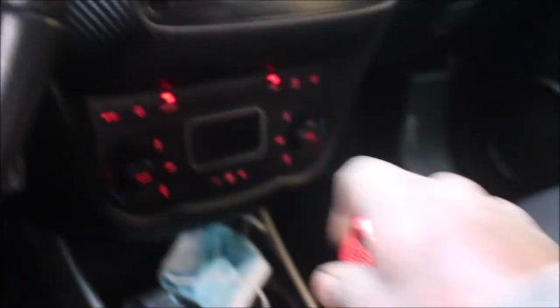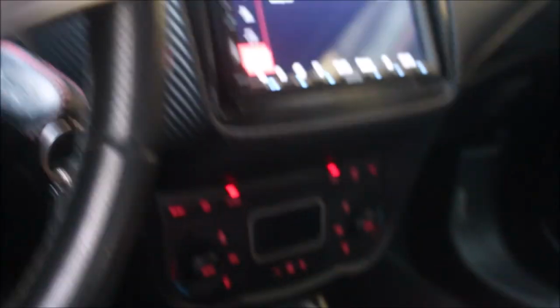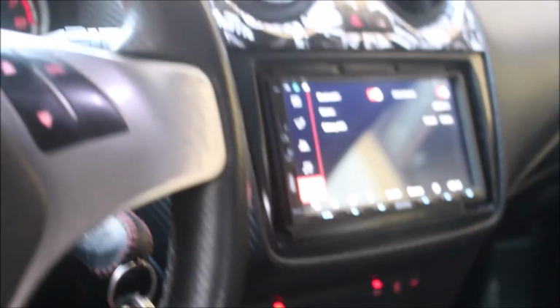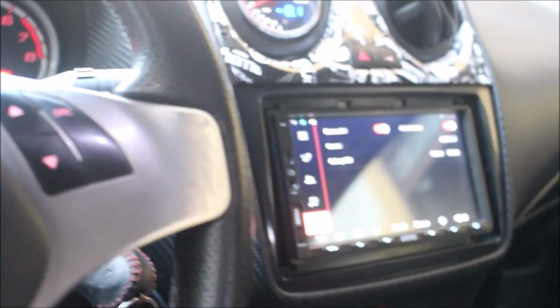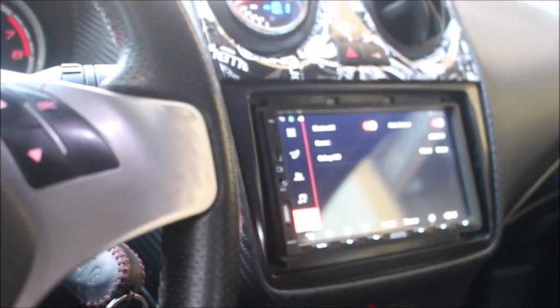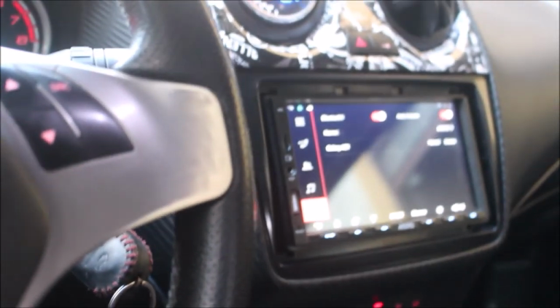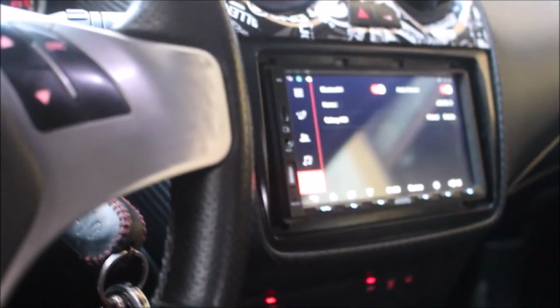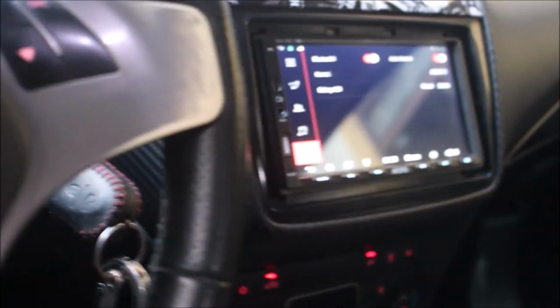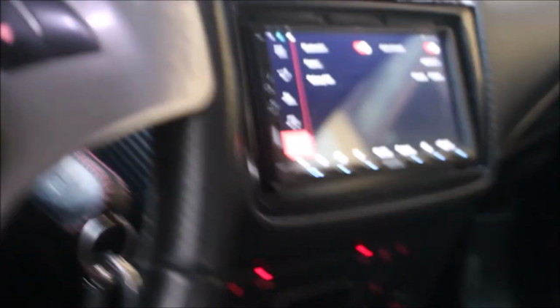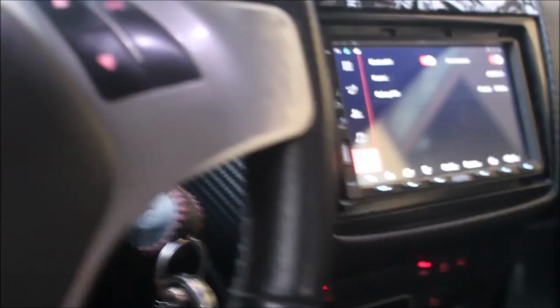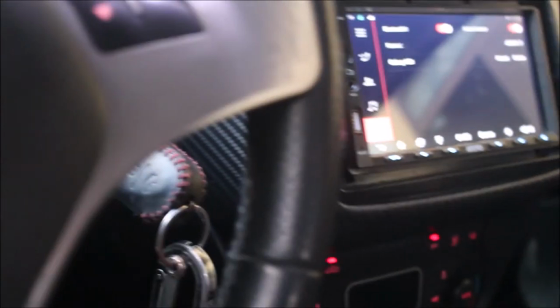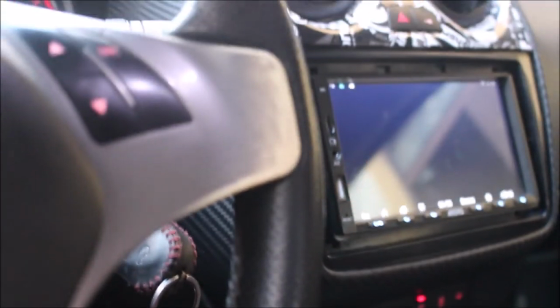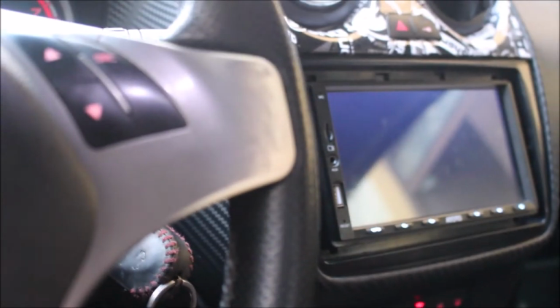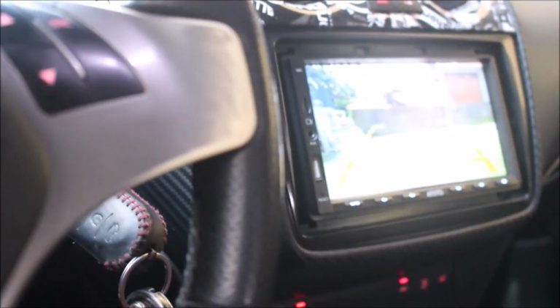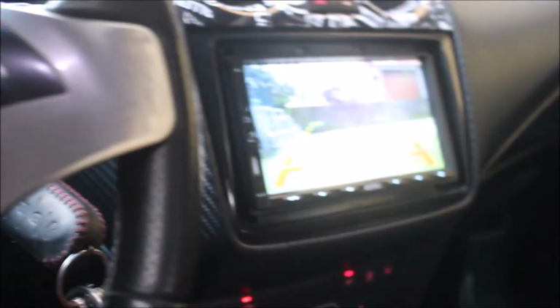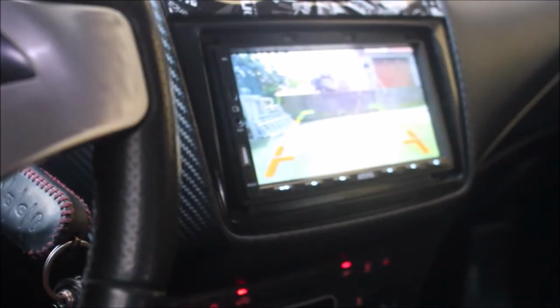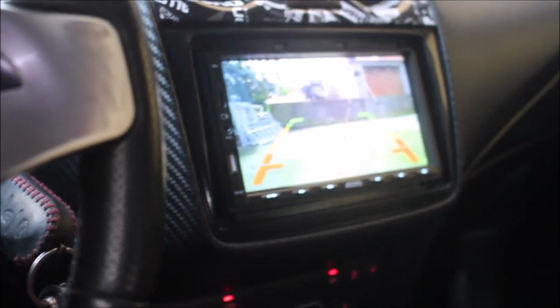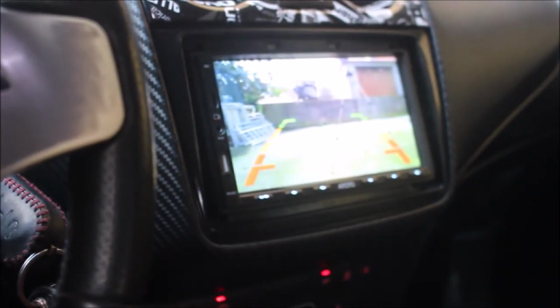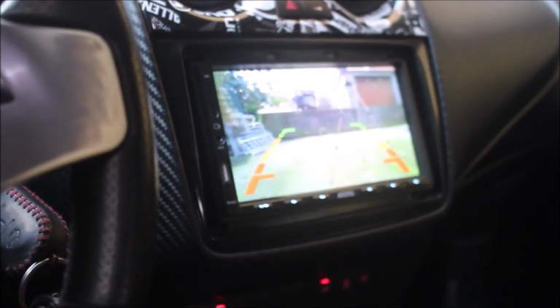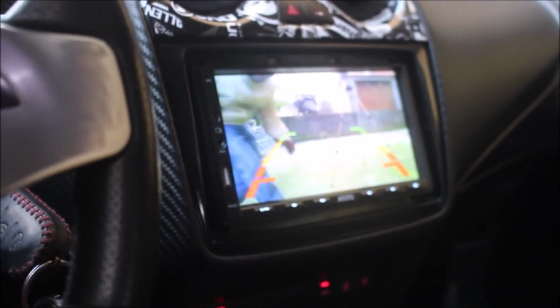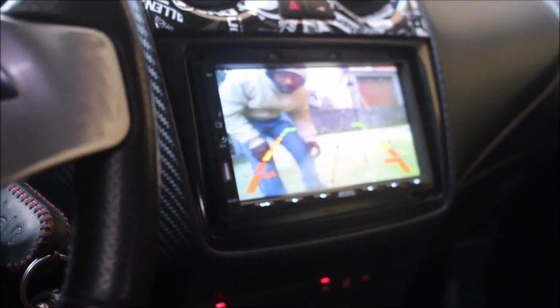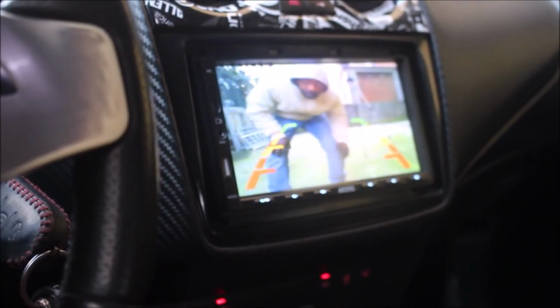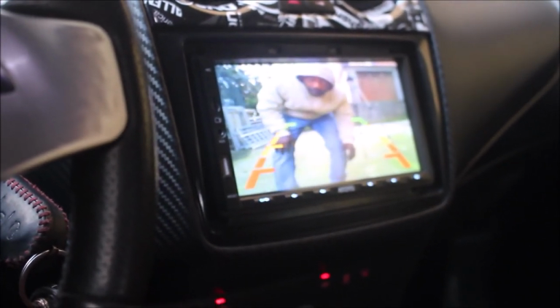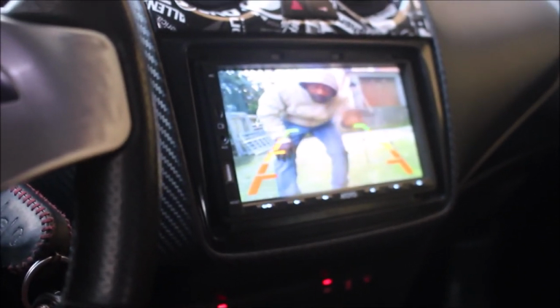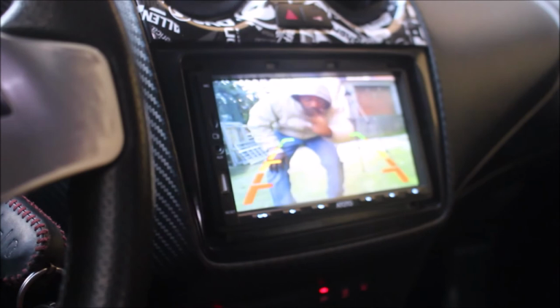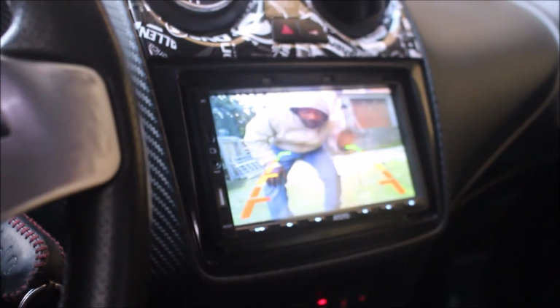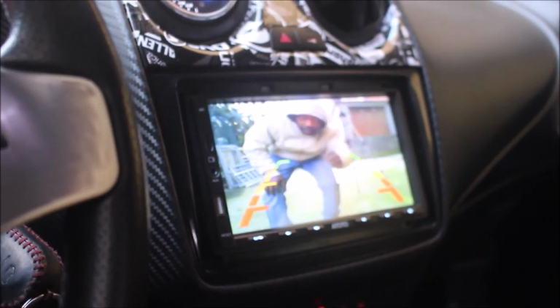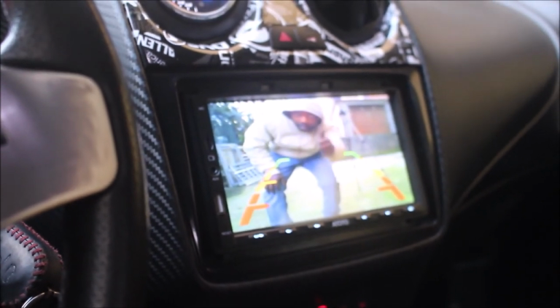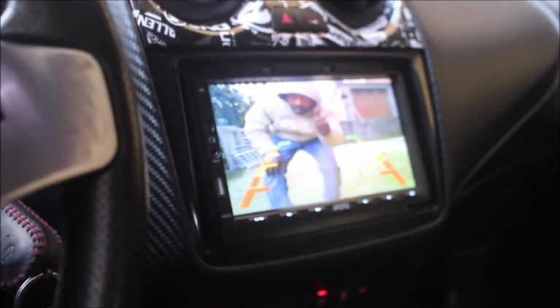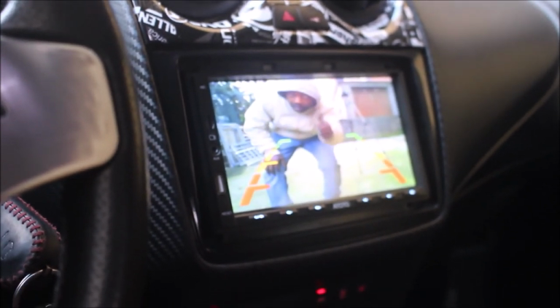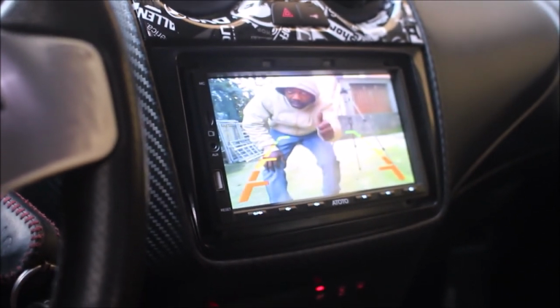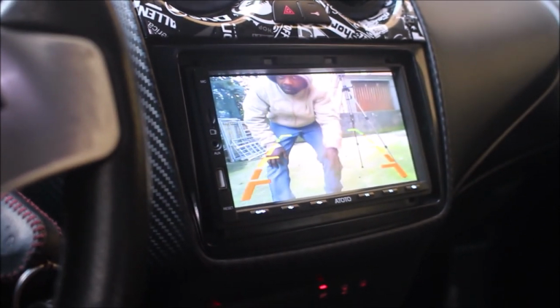Inside the car, on the screen of the stereo, it shows the rear view and you can see my brother over there. Congratulations, brother — we did a great job!